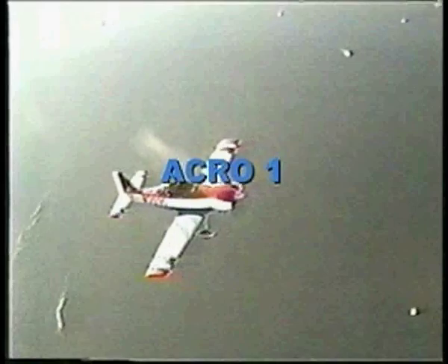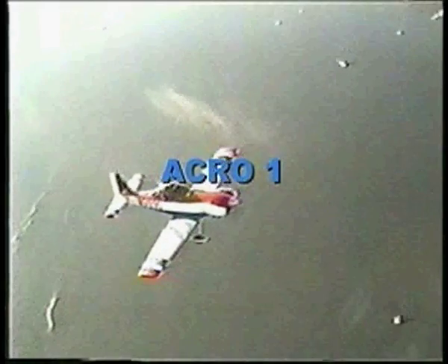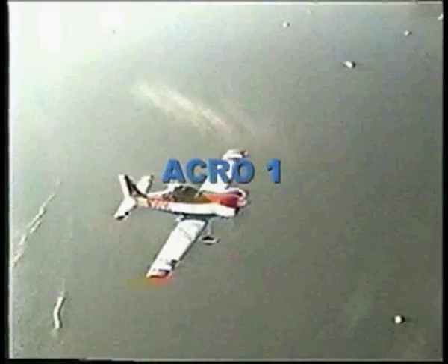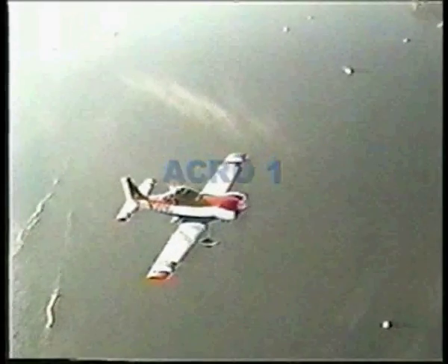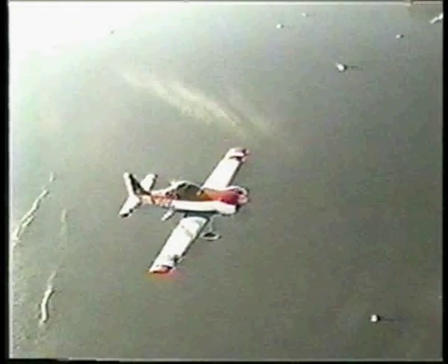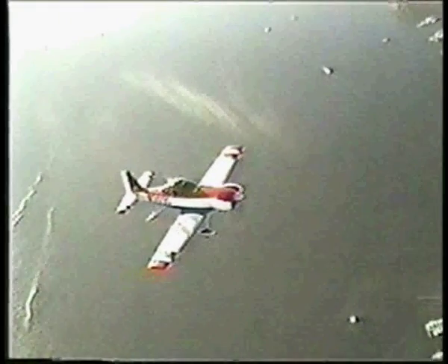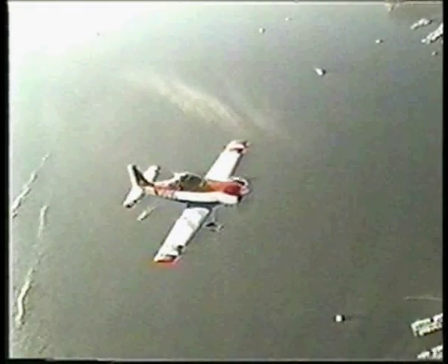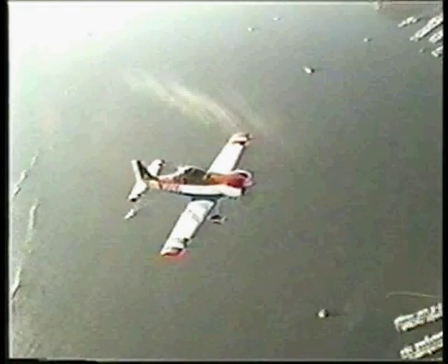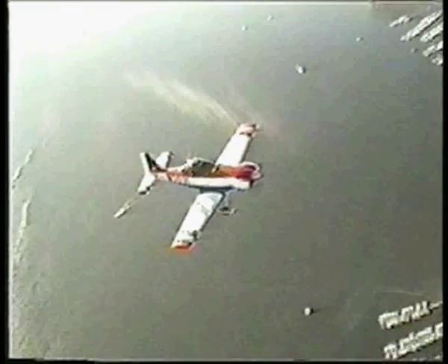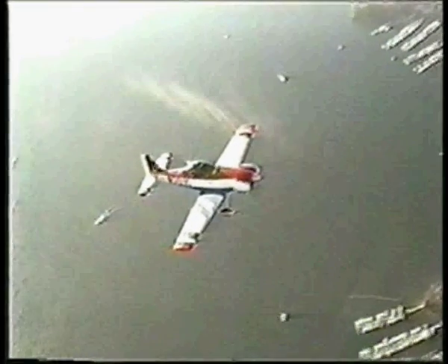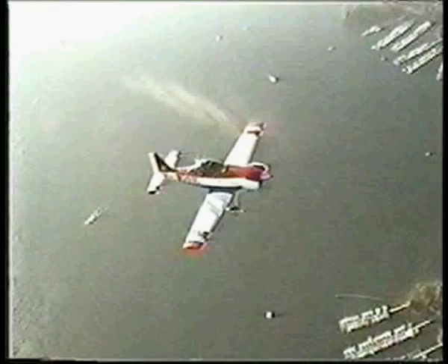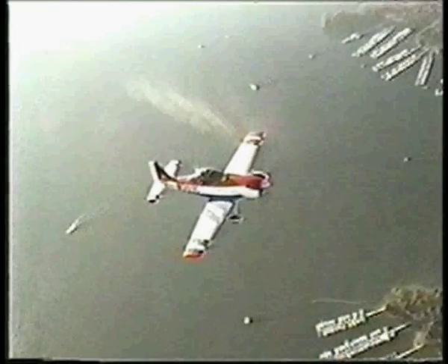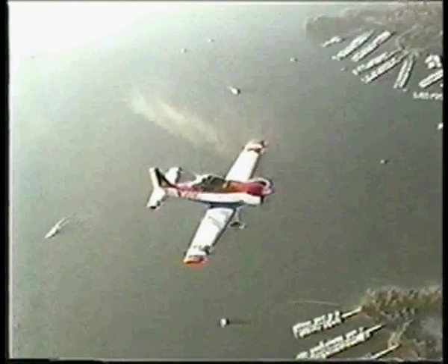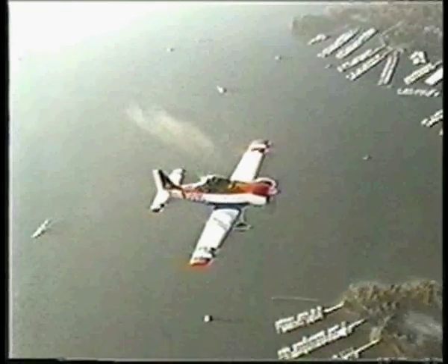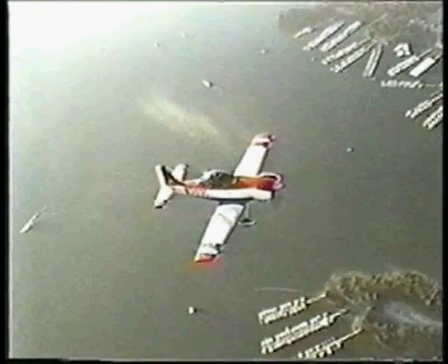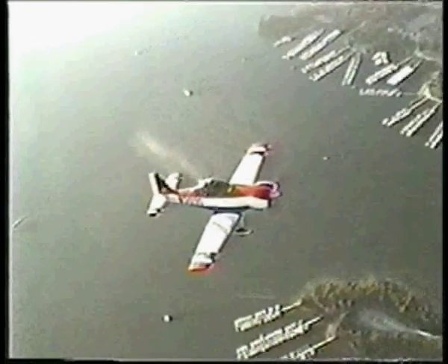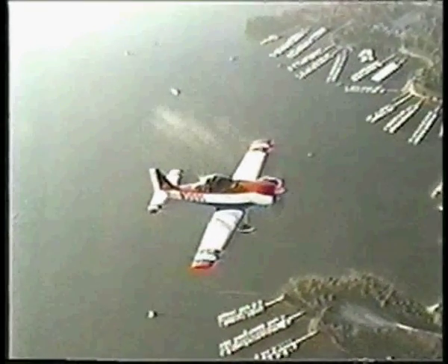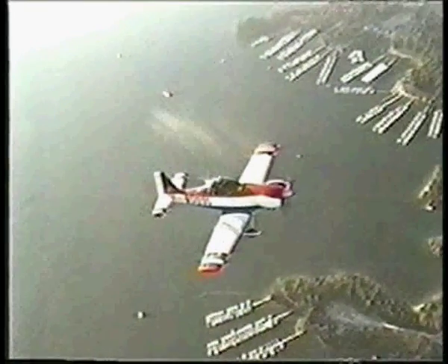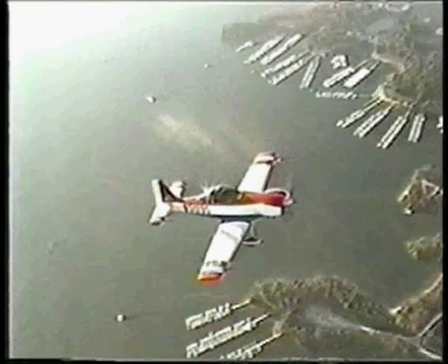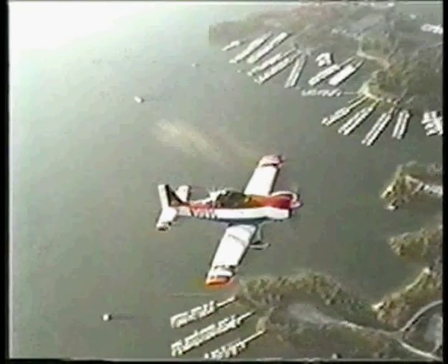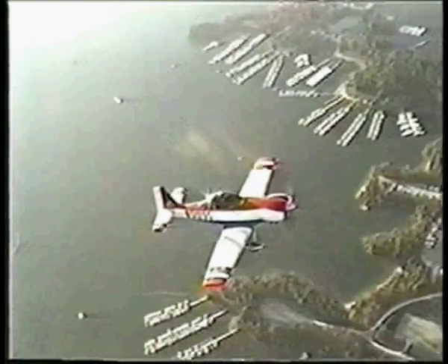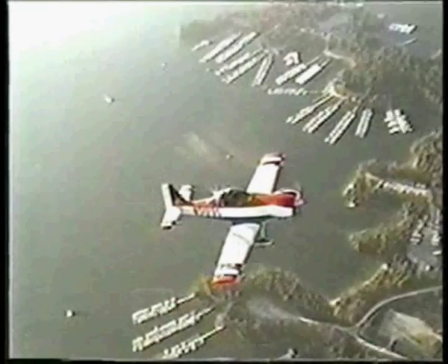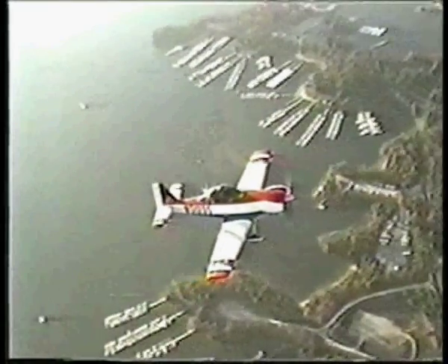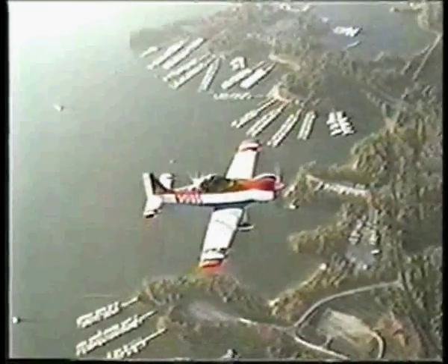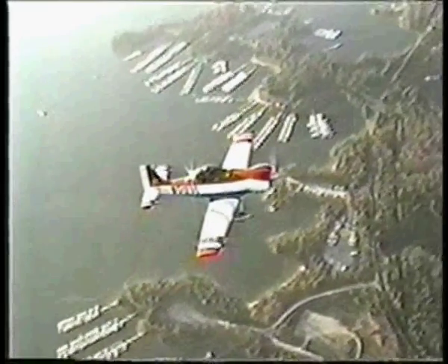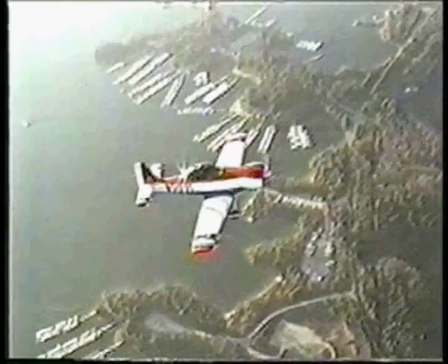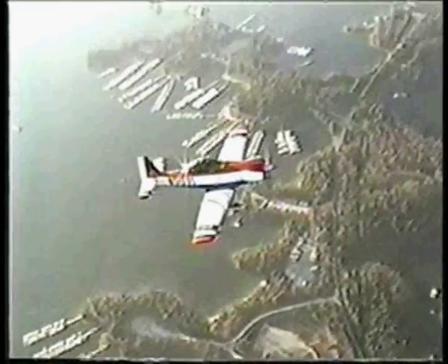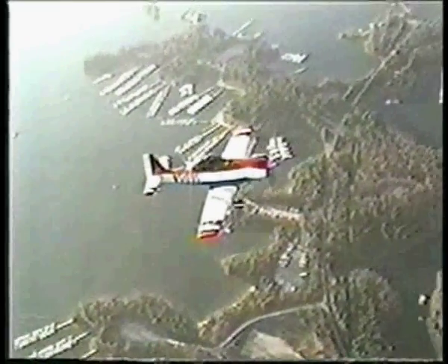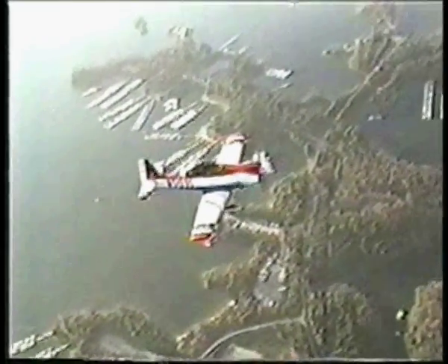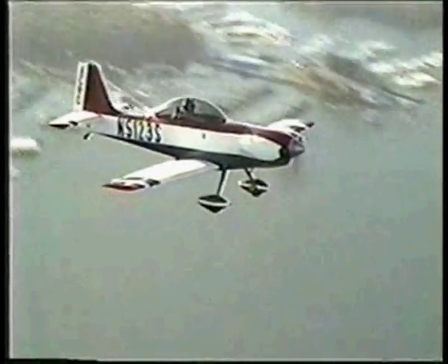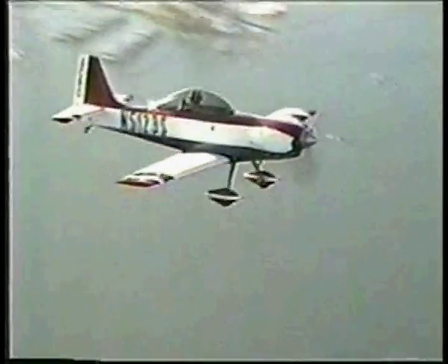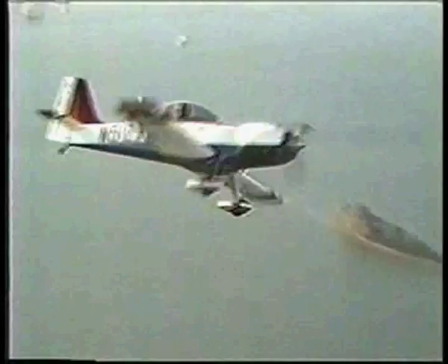This is a plane I designed for Fred Meyers called the Acro One. At the same time I was designing this airplane, I designed a little airplane for Richard Giles called the Giles 200, which is also a single place aerobatic airplane, but they're both completely different airplanes.